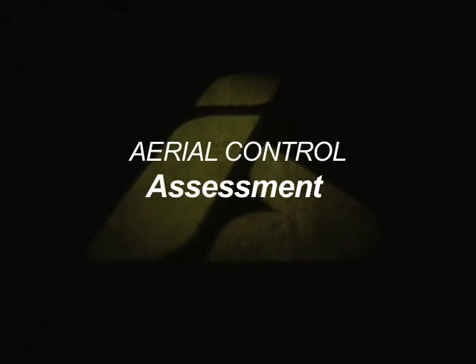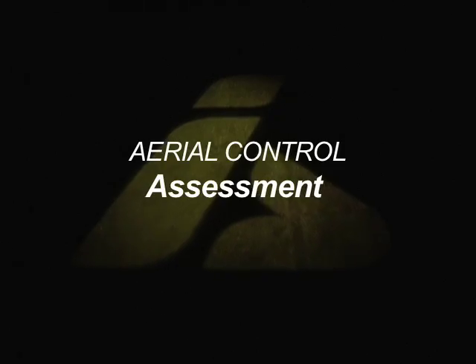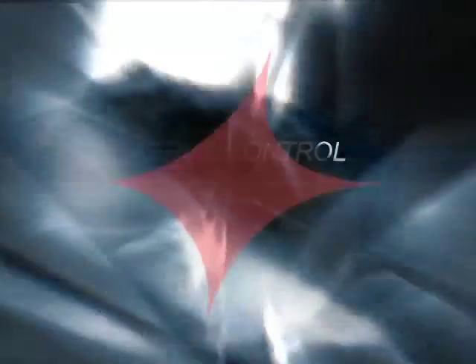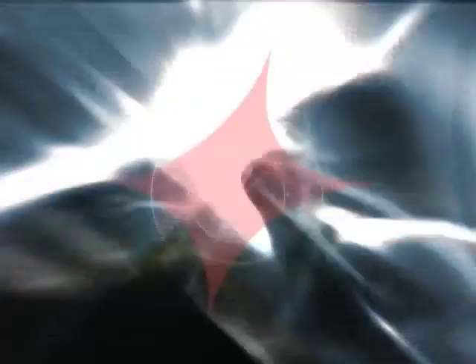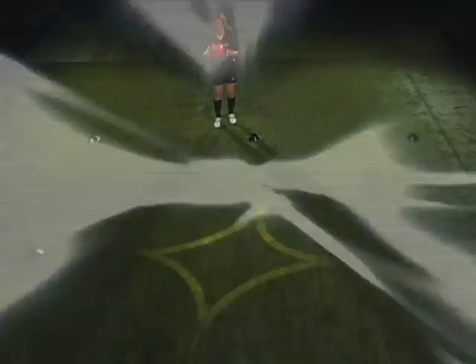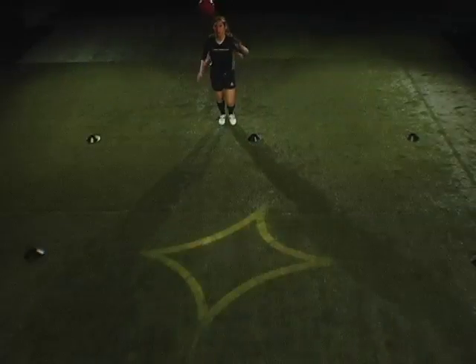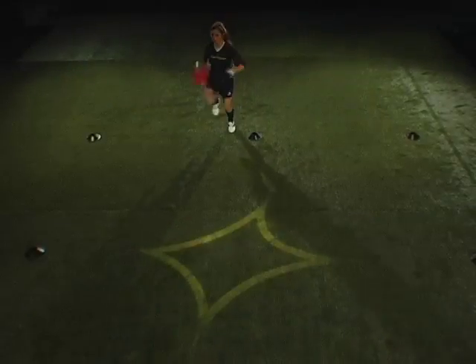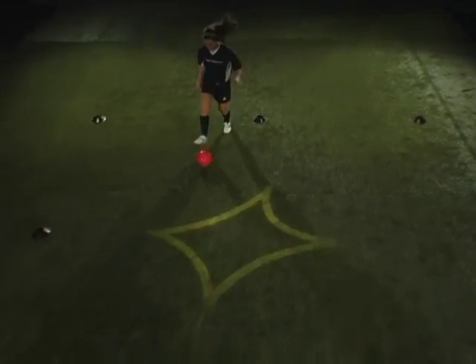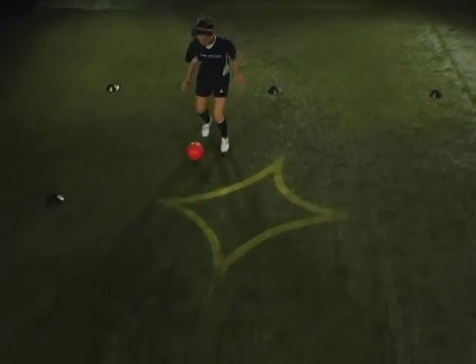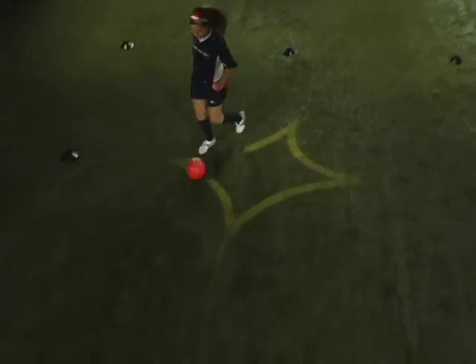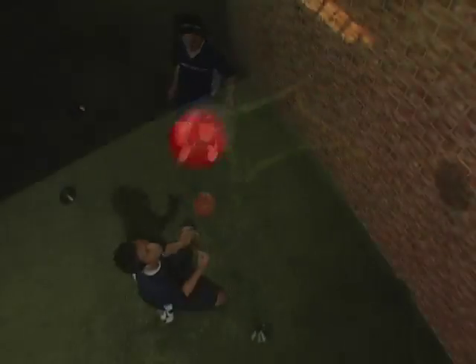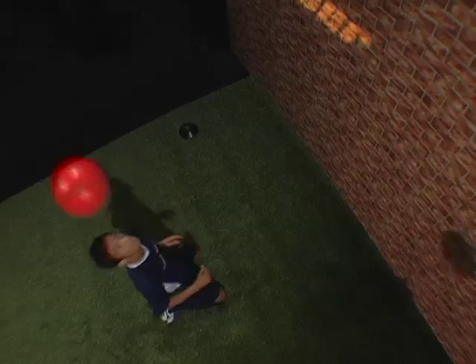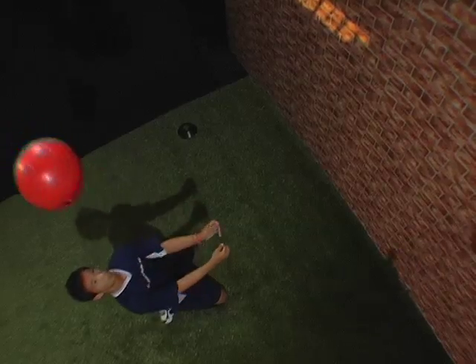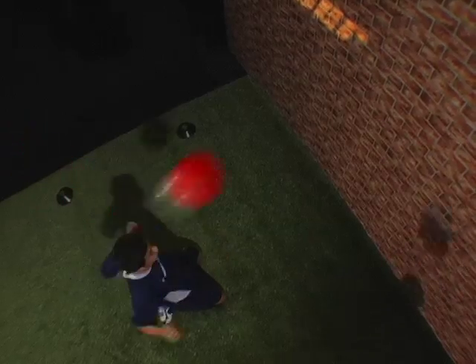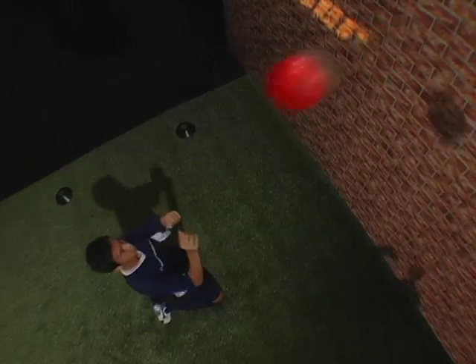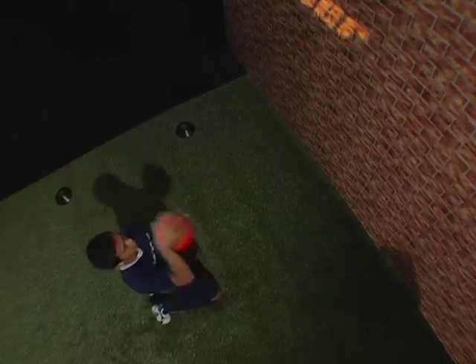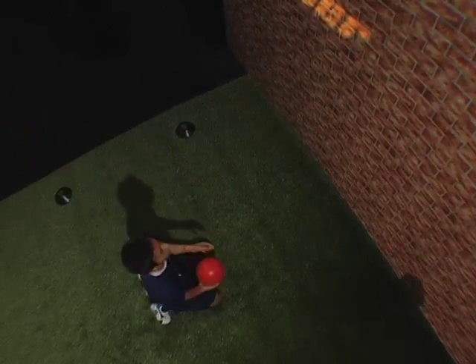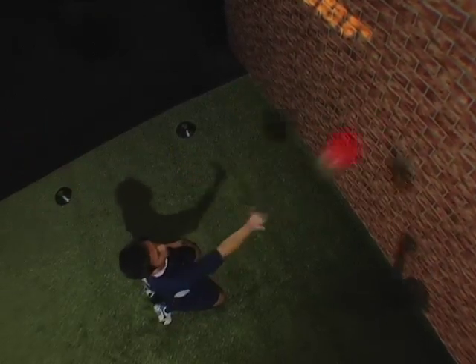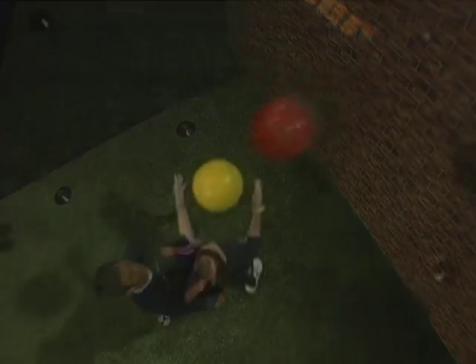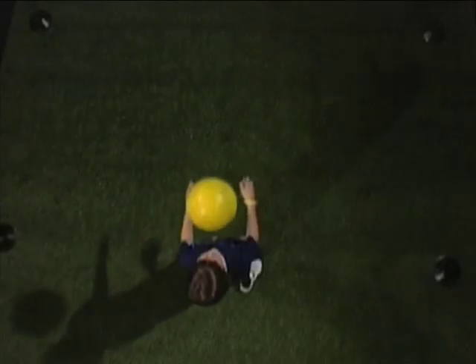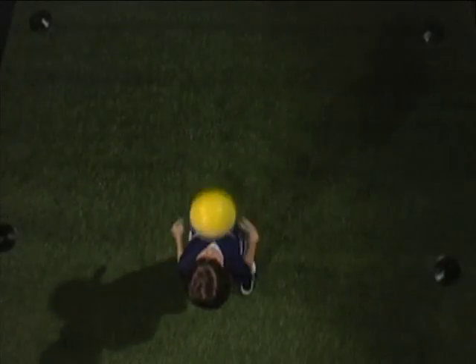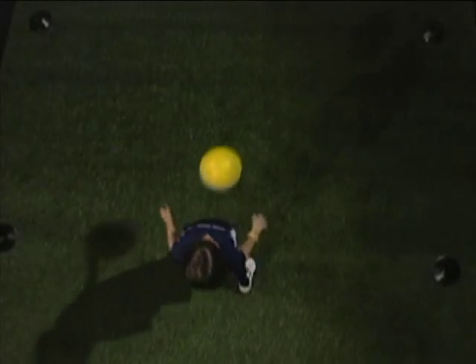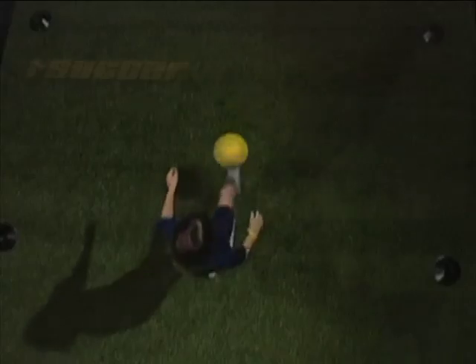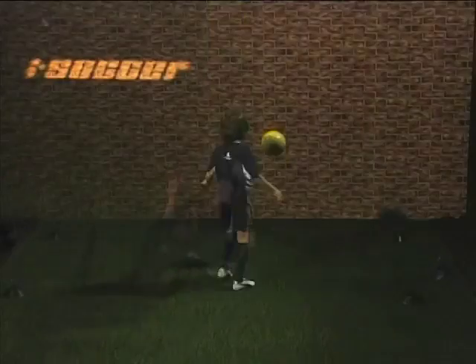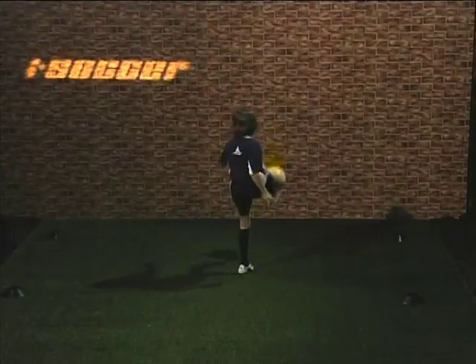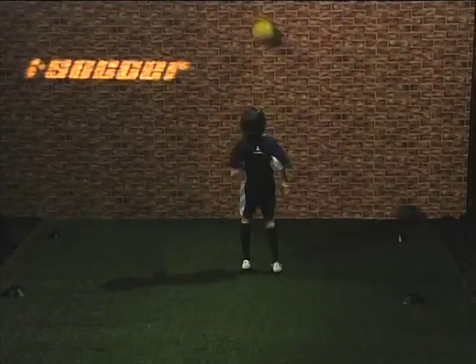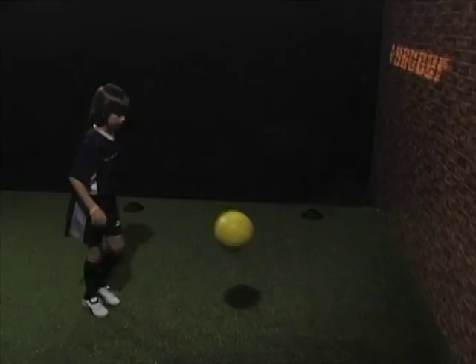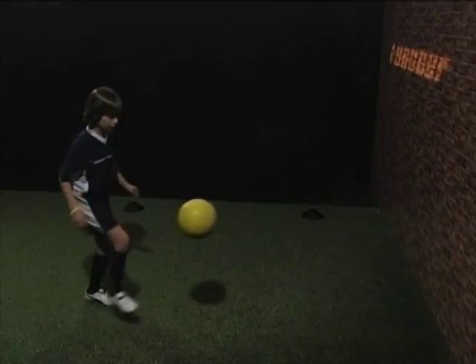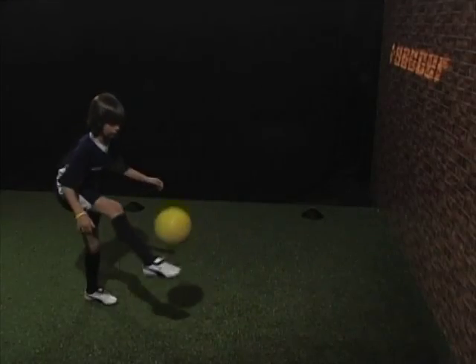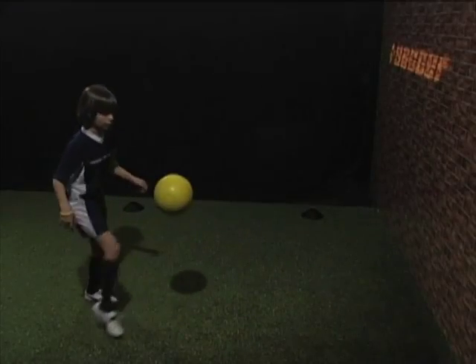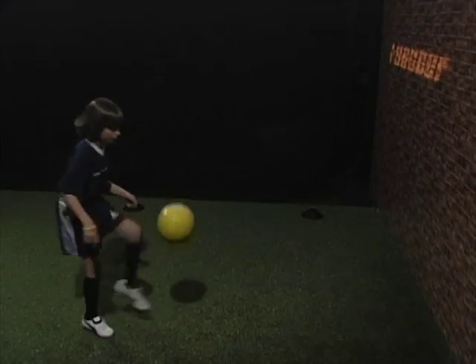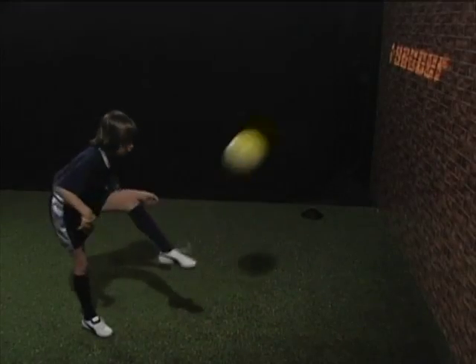Aerial control — quickly and efficiently controlling the ball out of the air. To assess your aerial control level, complete the following exercise.